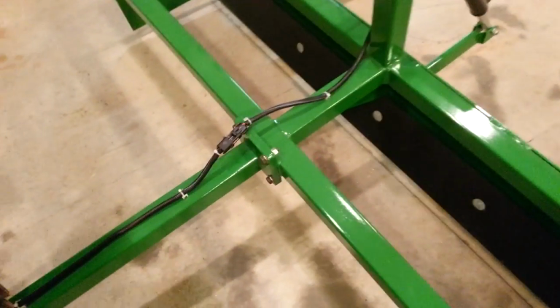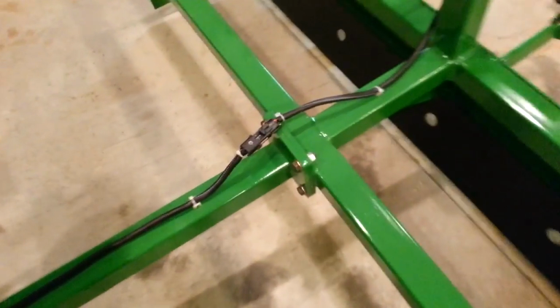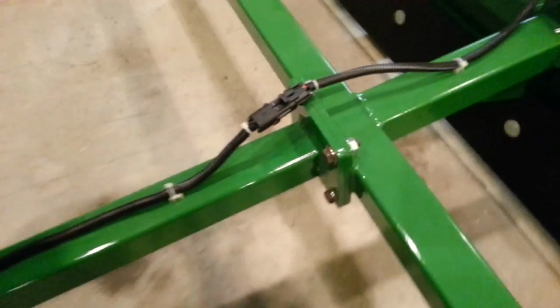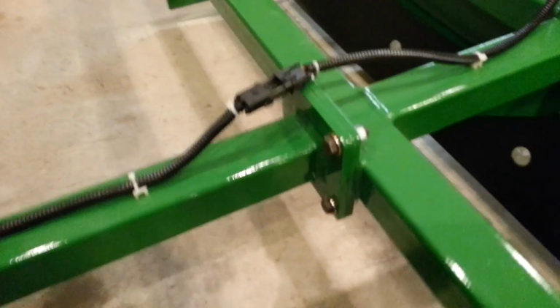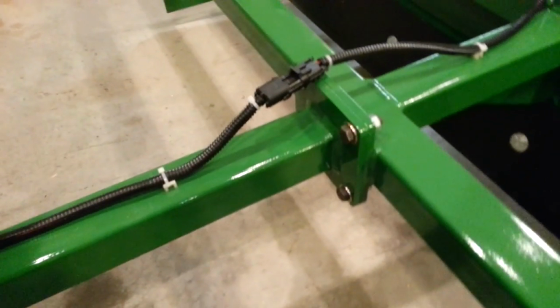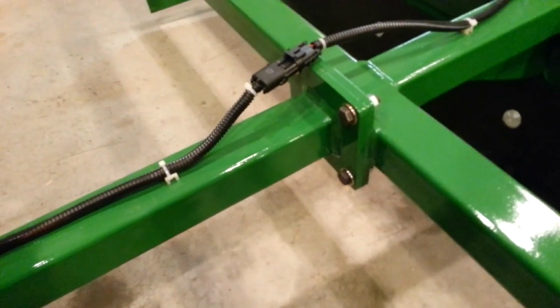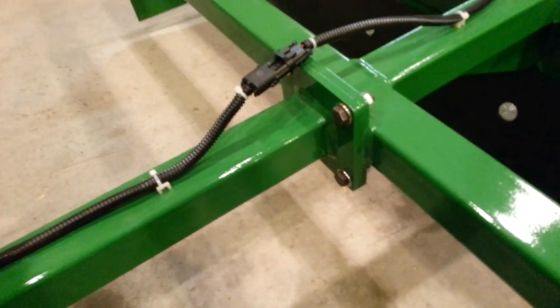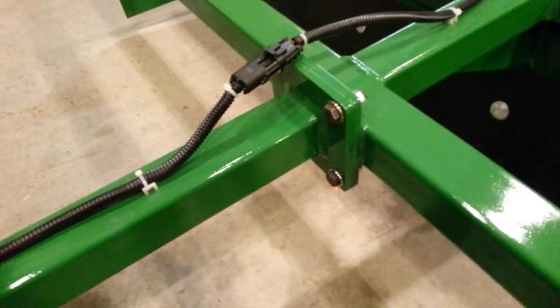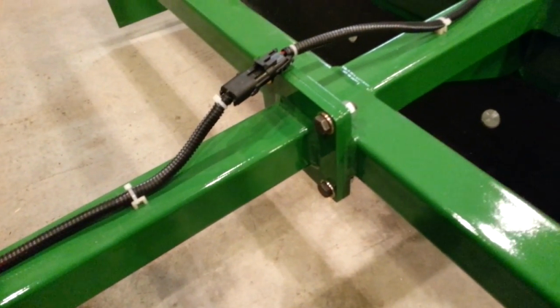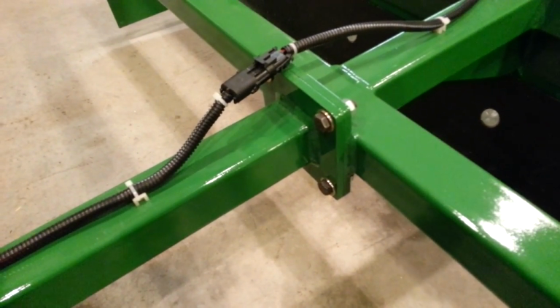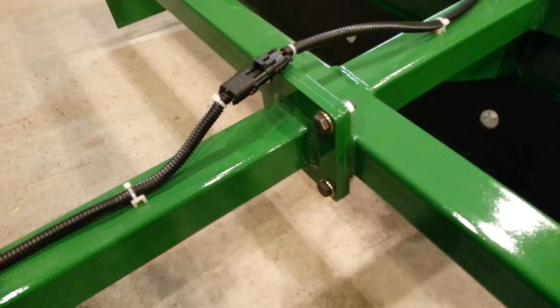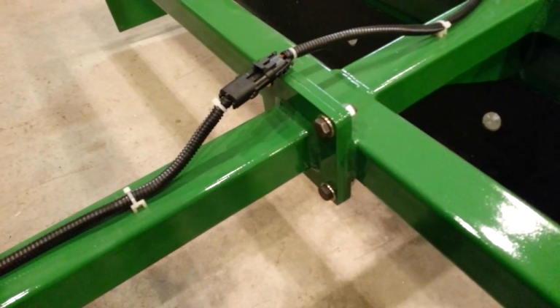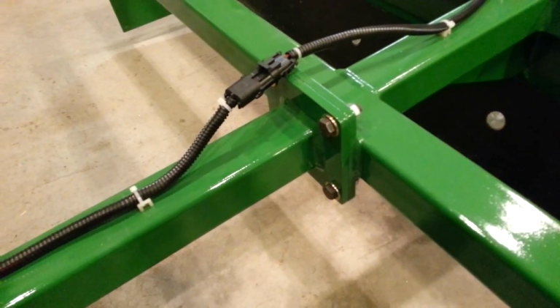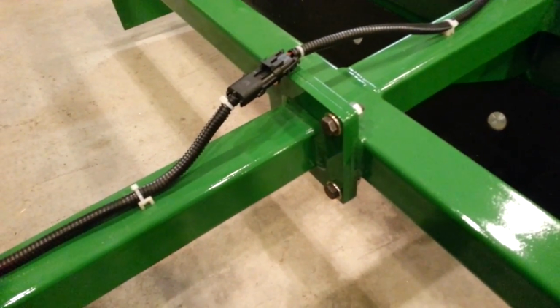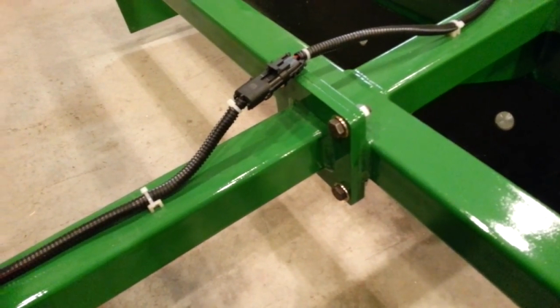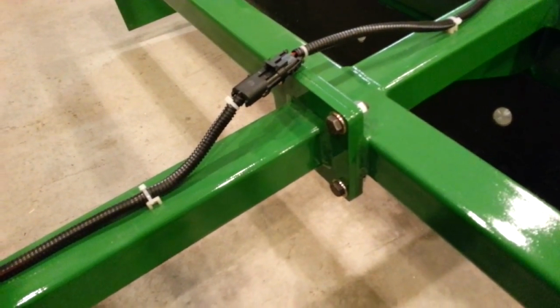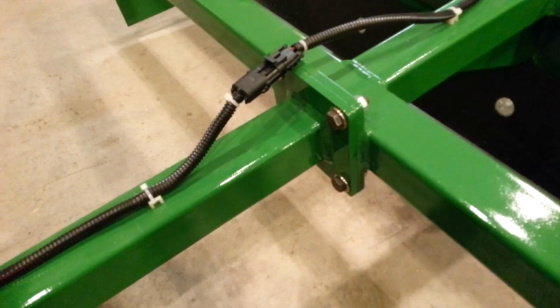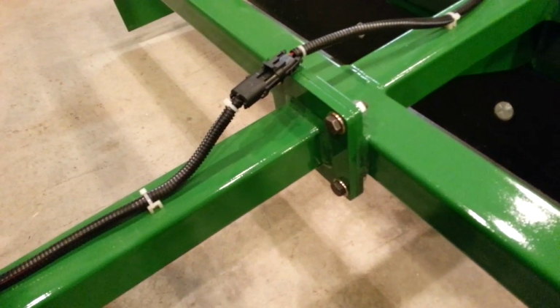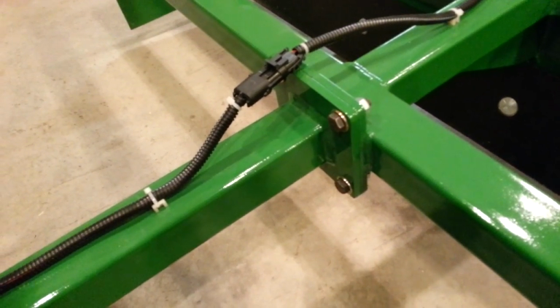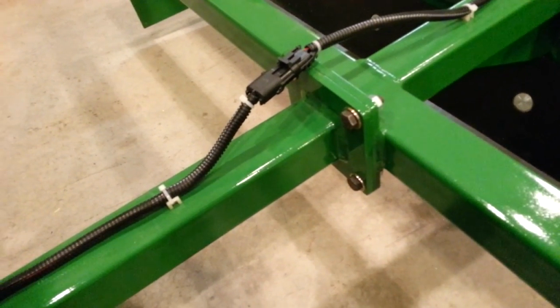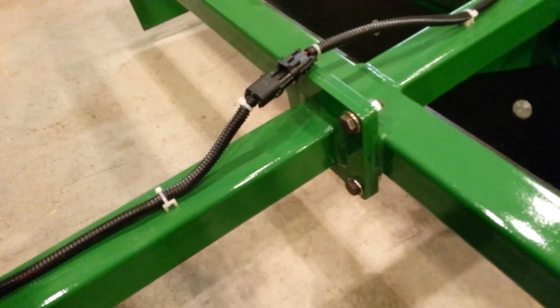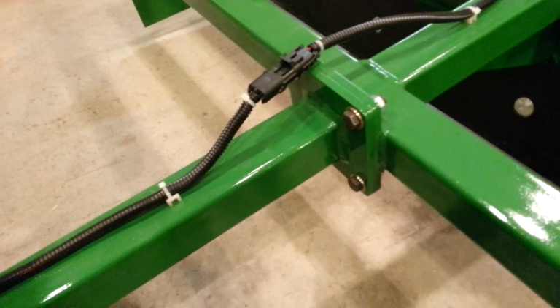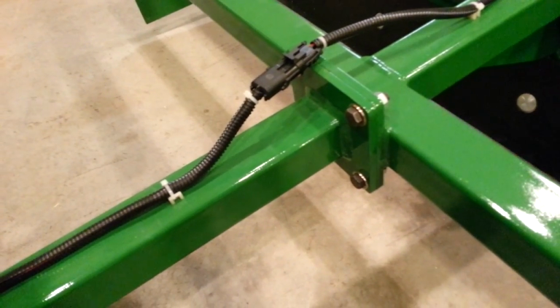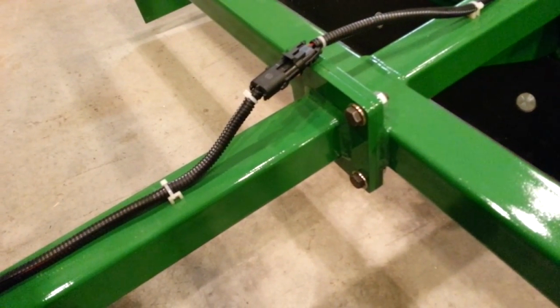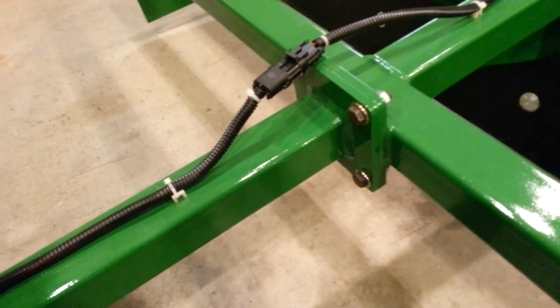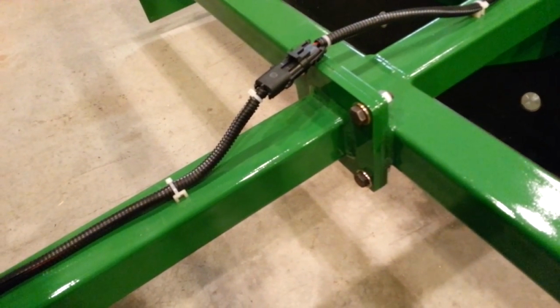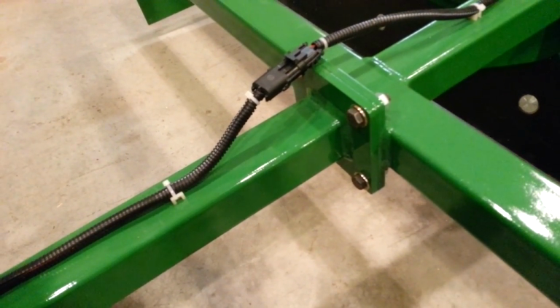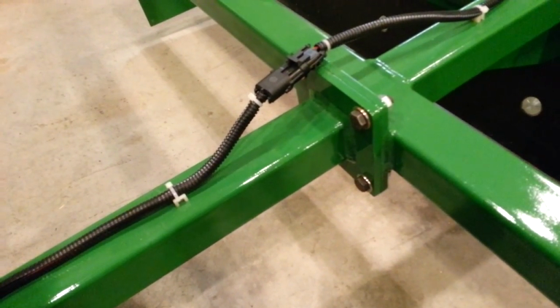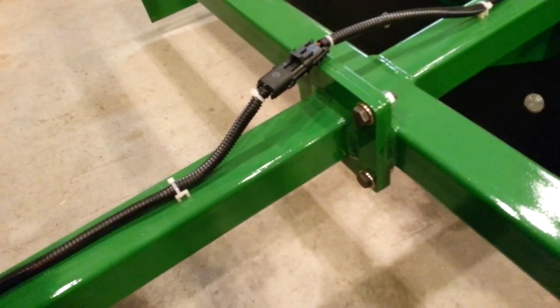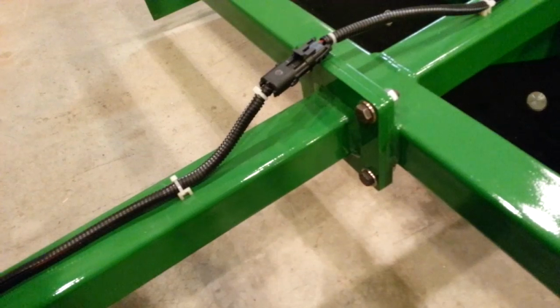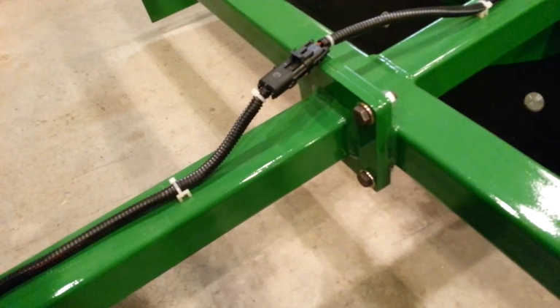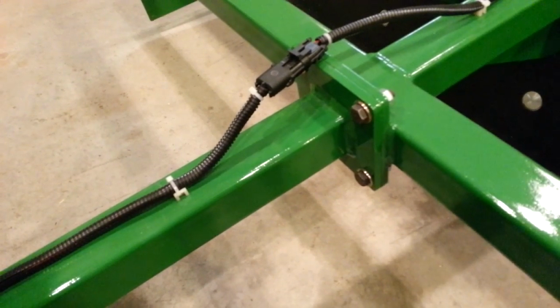We also have a removable tongue, not only for shipping purposes so that we can break this thing down a little bit, but also for storage. If you're going to set this aside for the winter or something like that, you can remove the tongue and it takes up a lot less room.